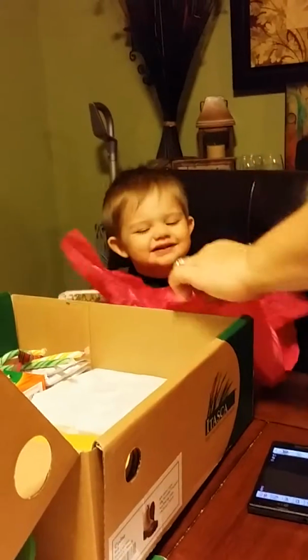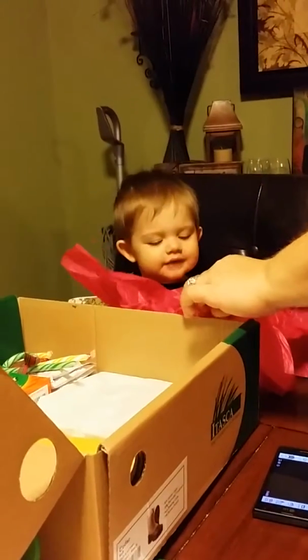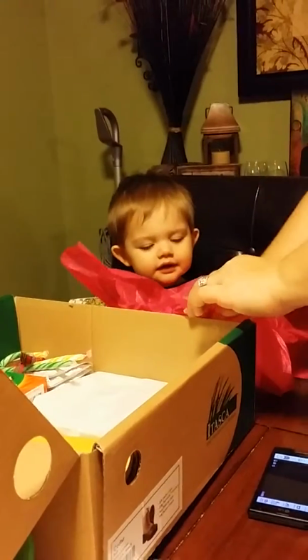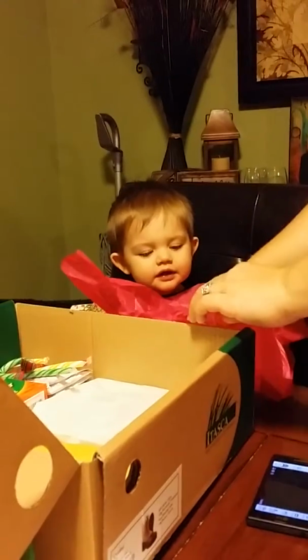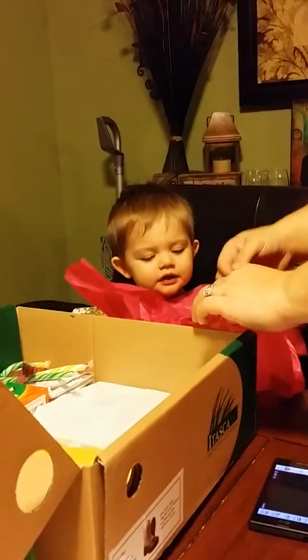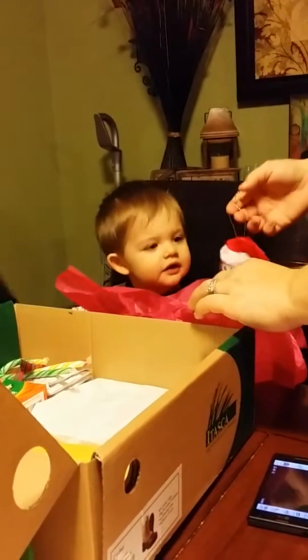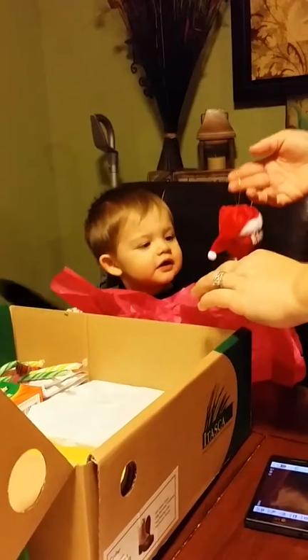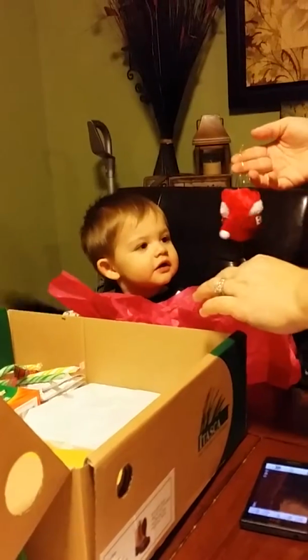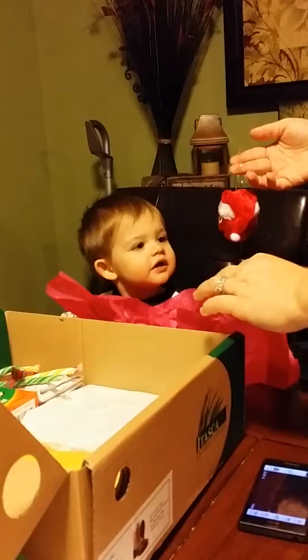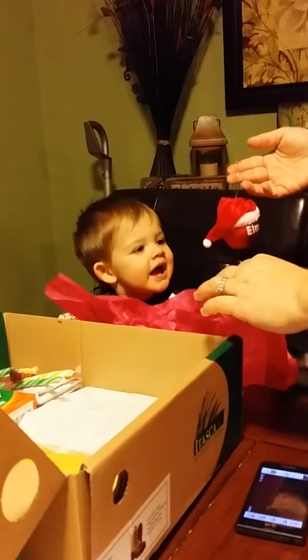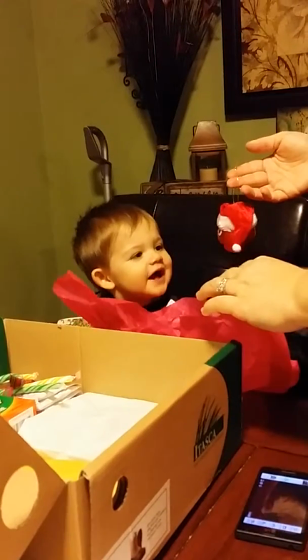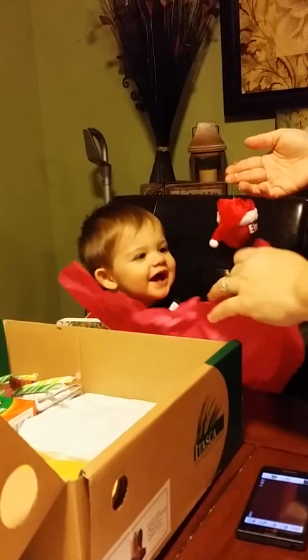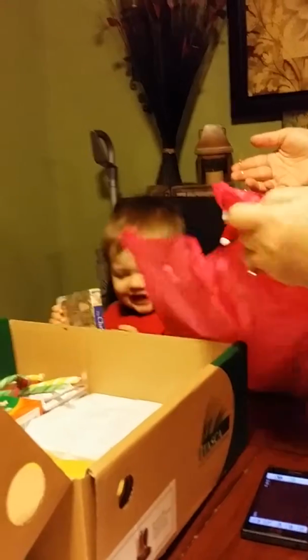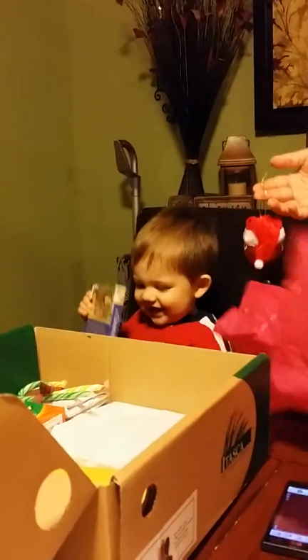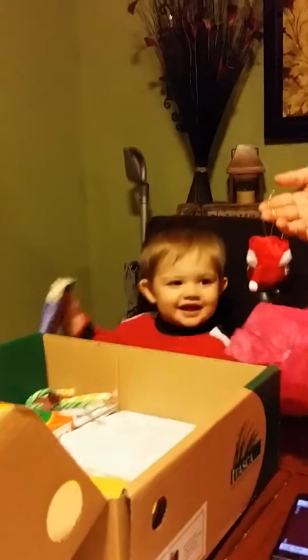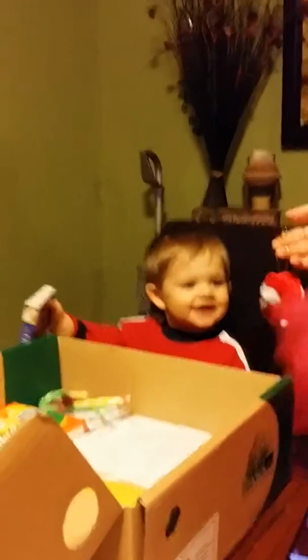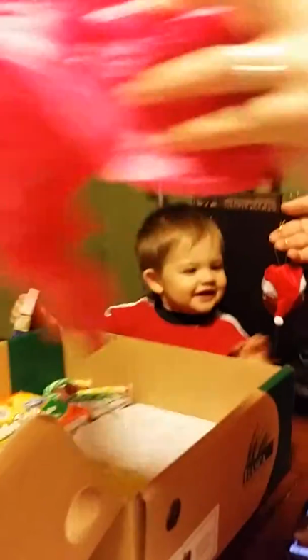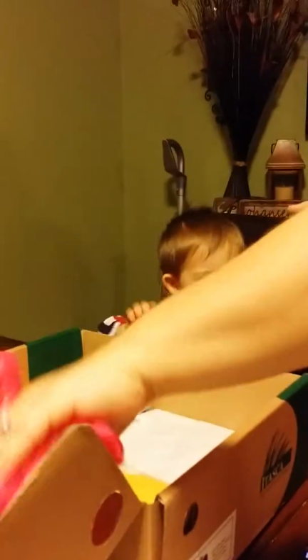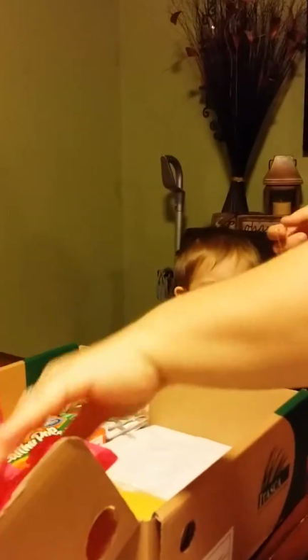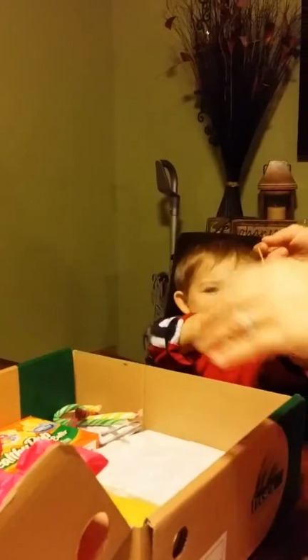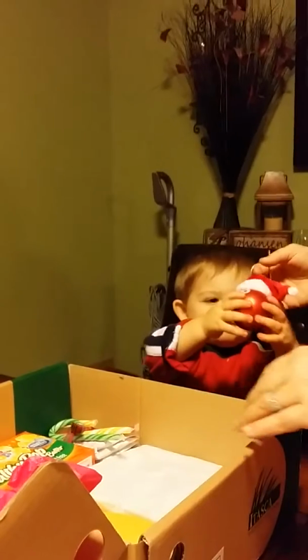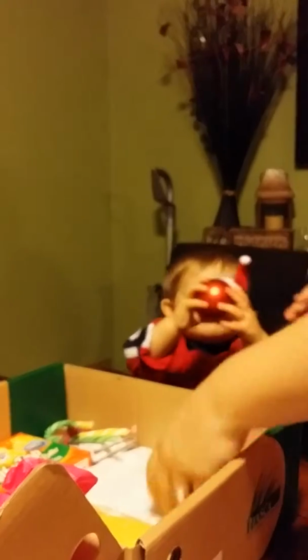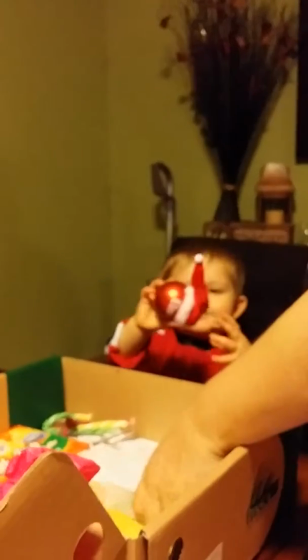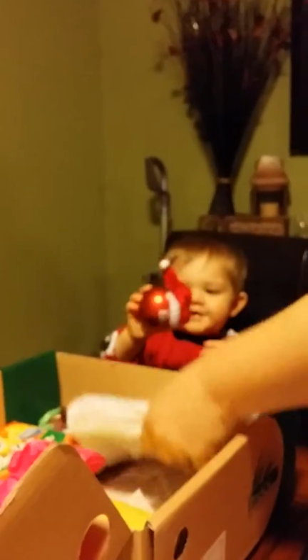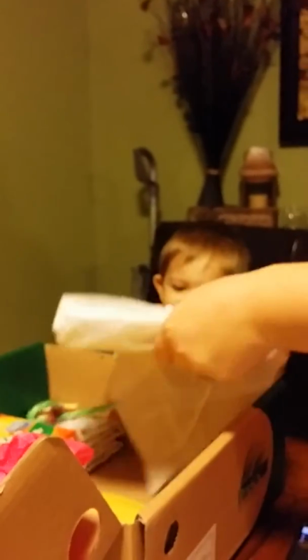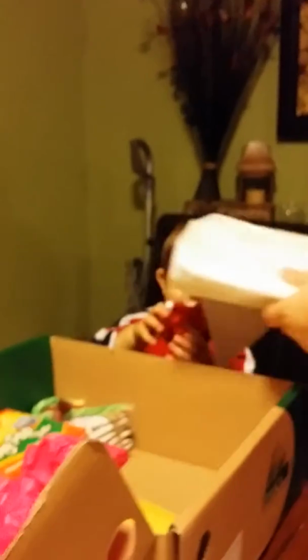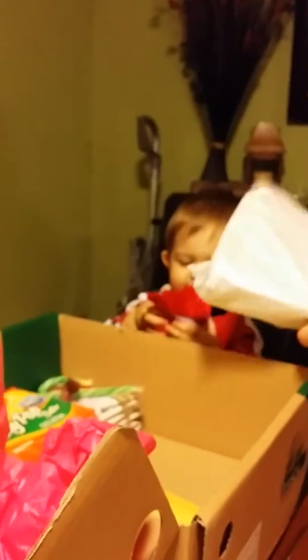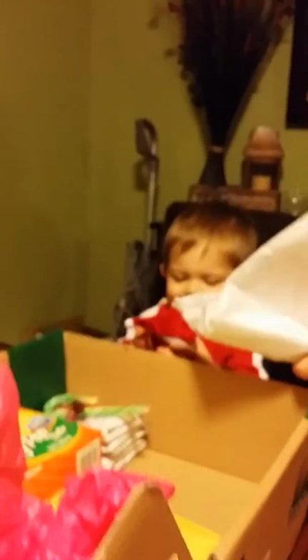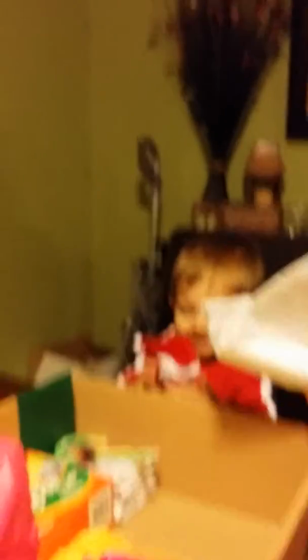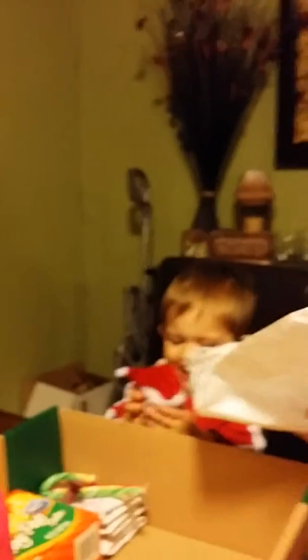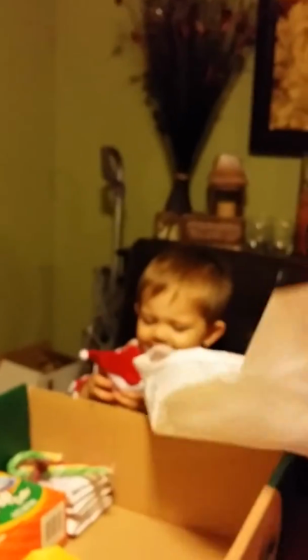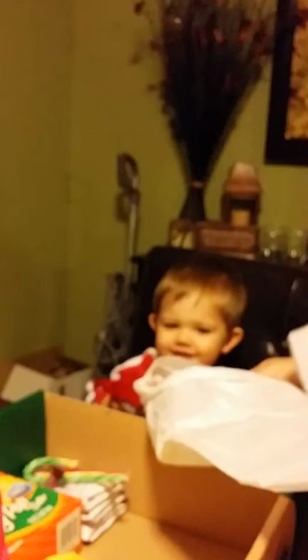Look at your first ornament. Awe. Awe. Awe, go ahead. Look at that. Want to see what's in here? Awe. Look.